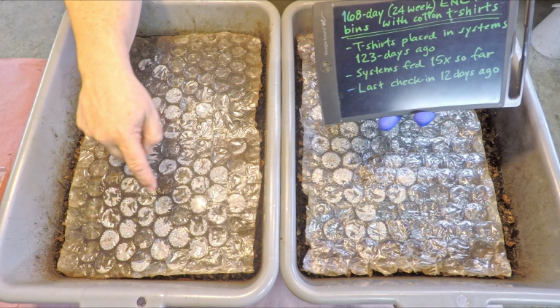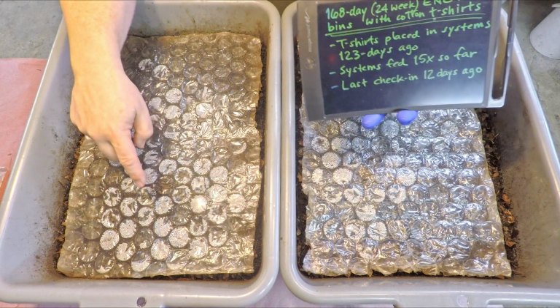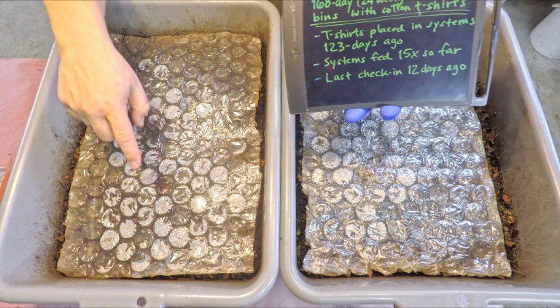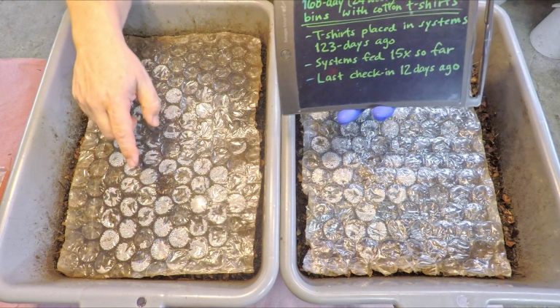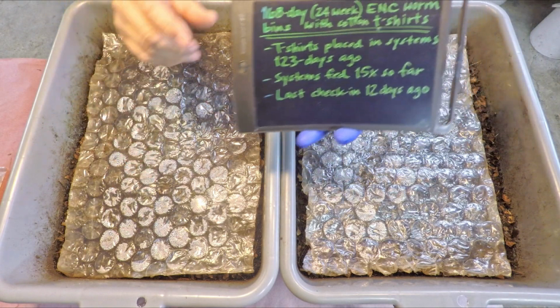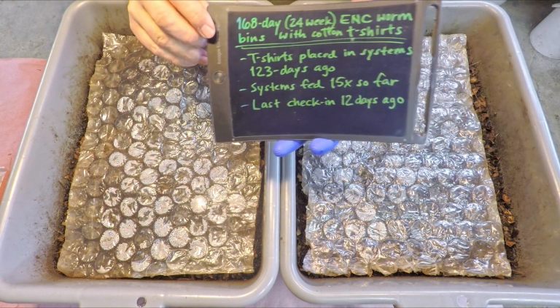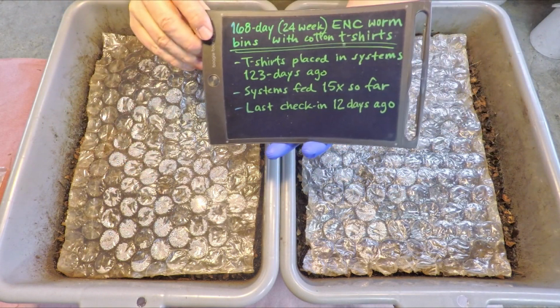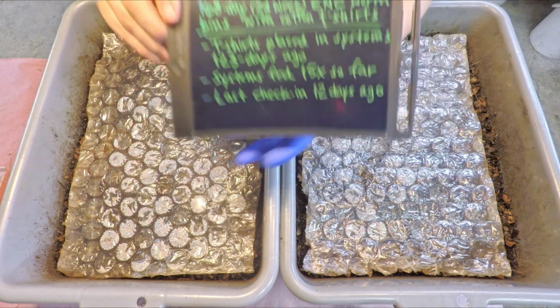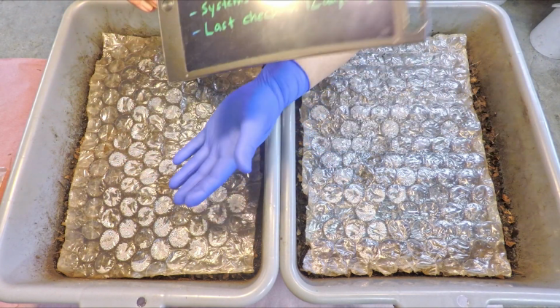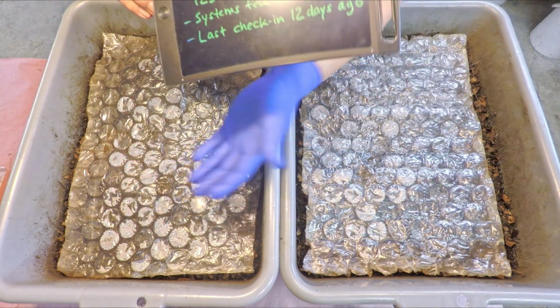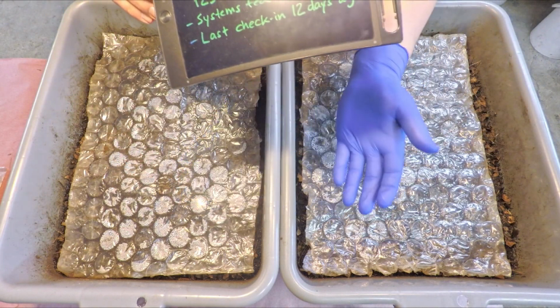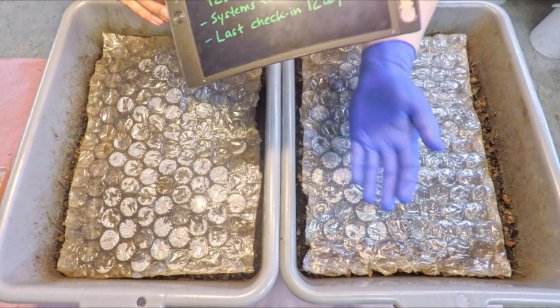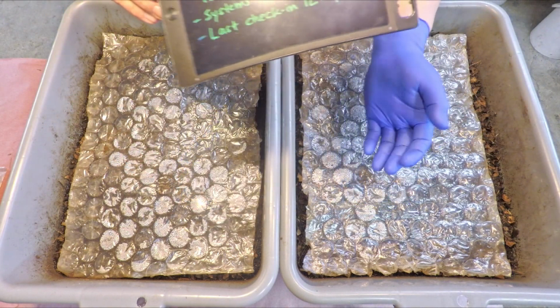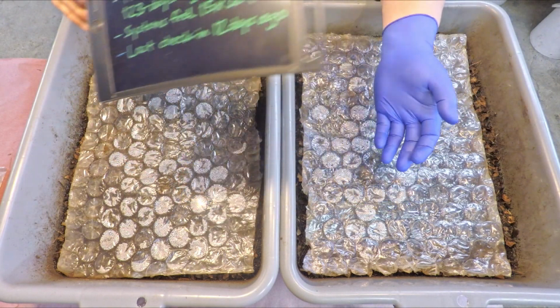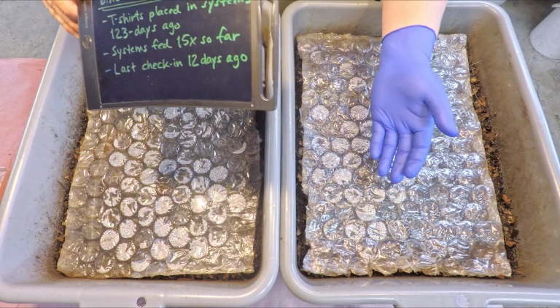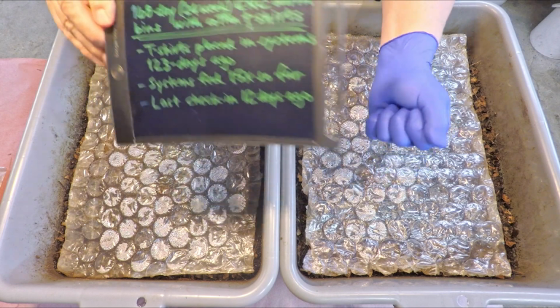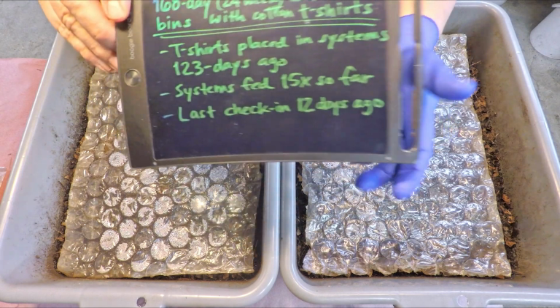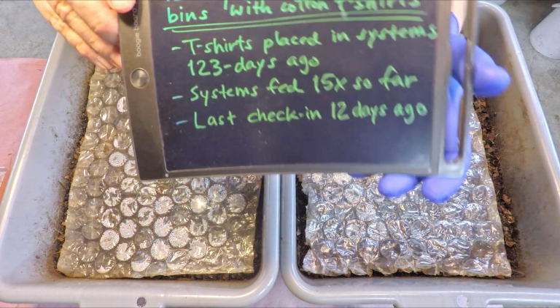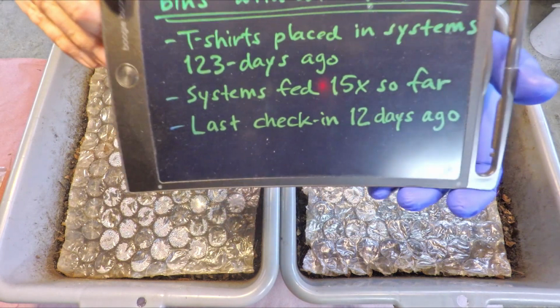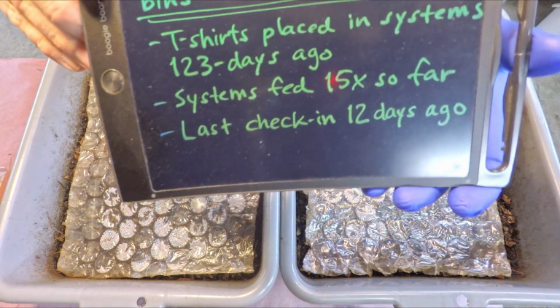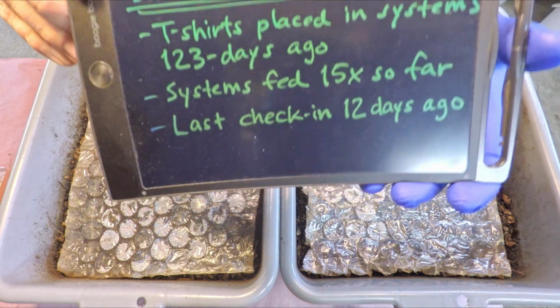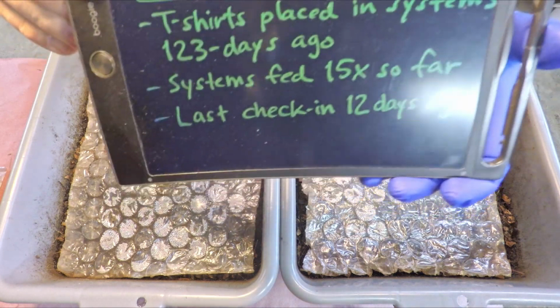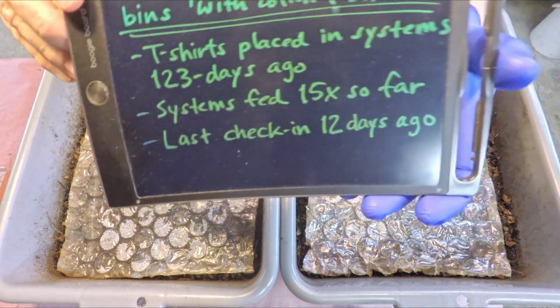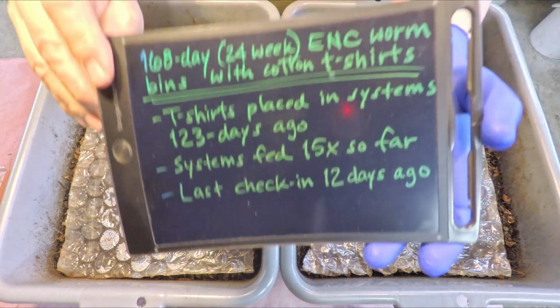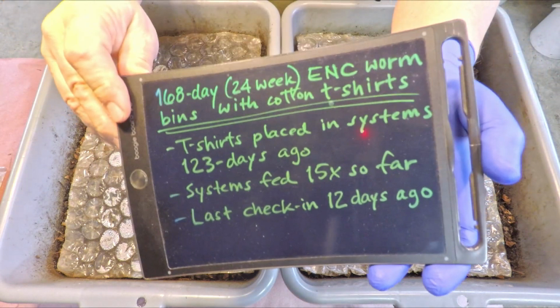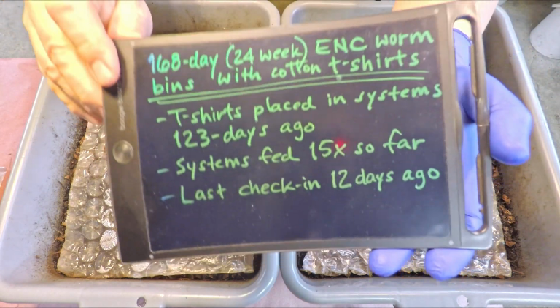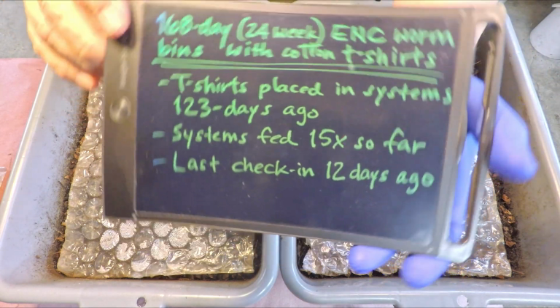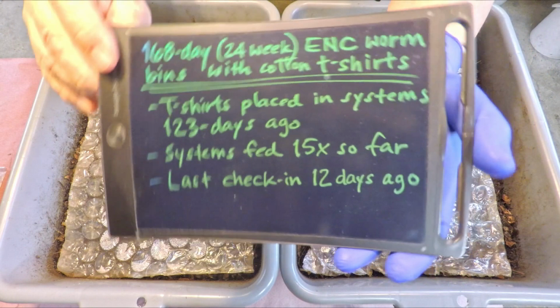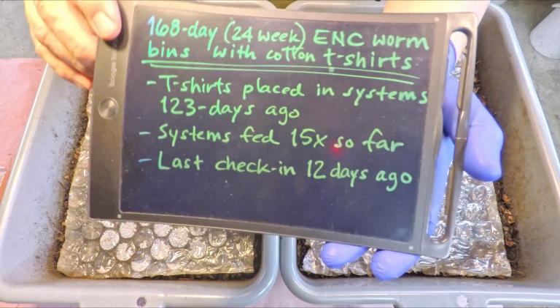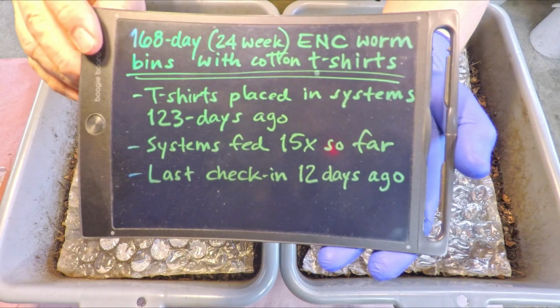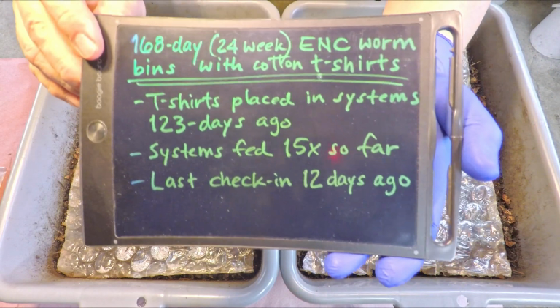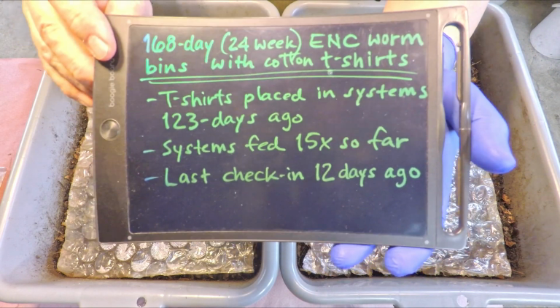Here in bin number one, we threw in a t-shirt — a Microsoft t-shirt — and bin number two received a Roxio t-shirt. But you would never be able to tell if you looked in there today.